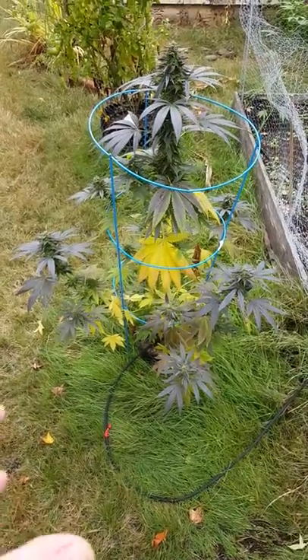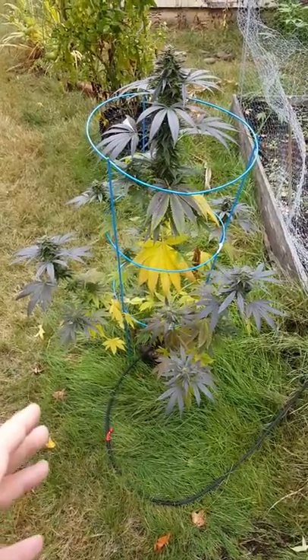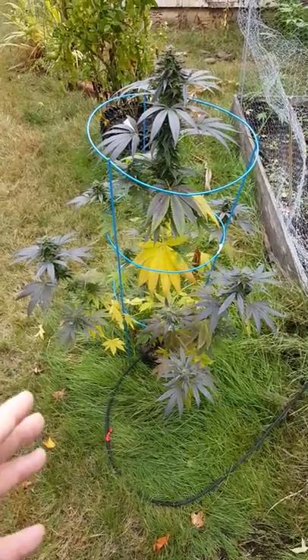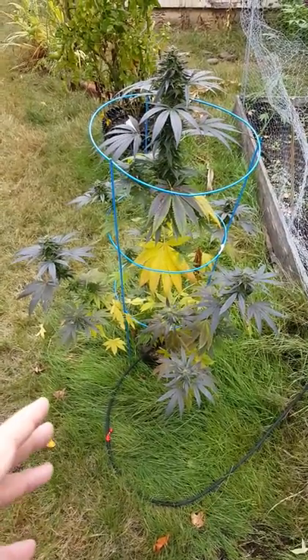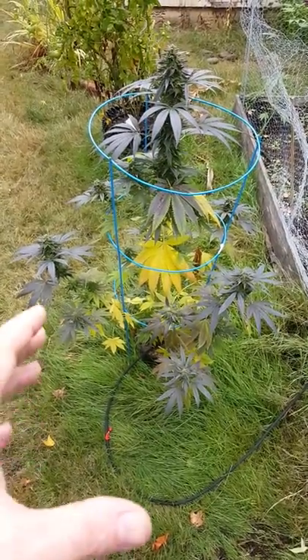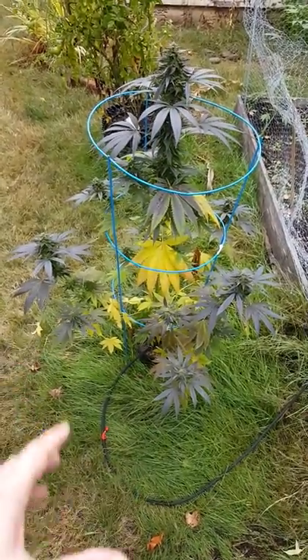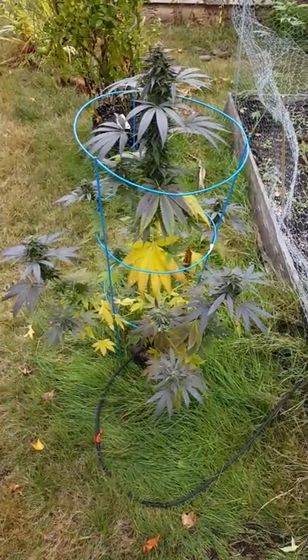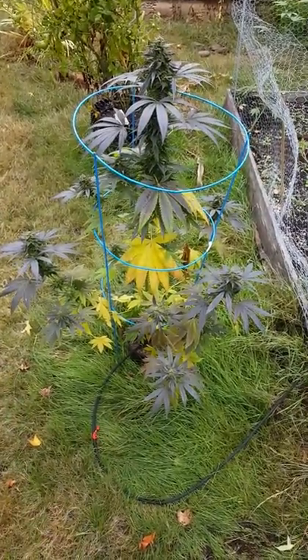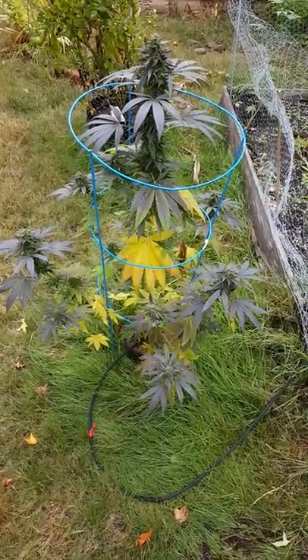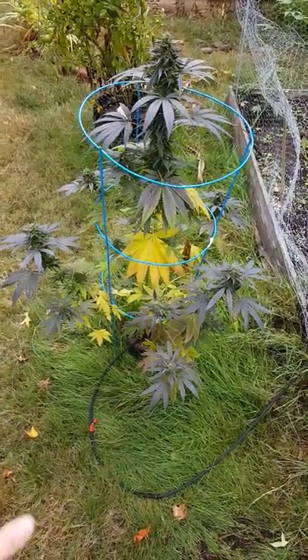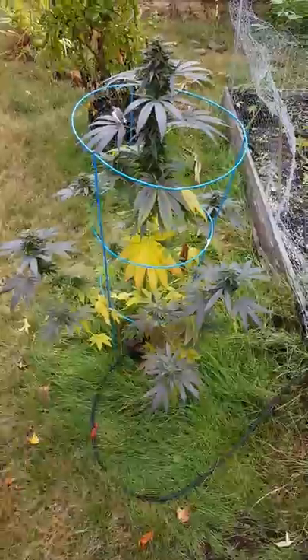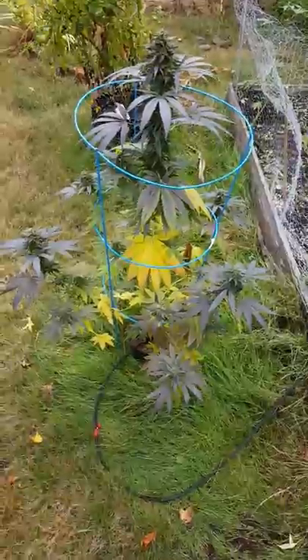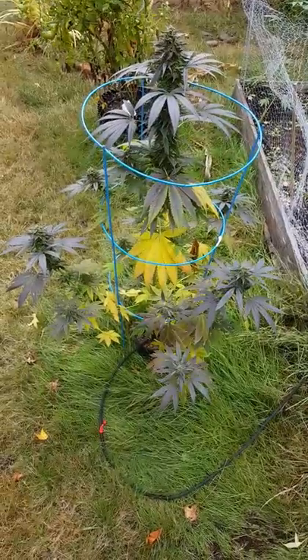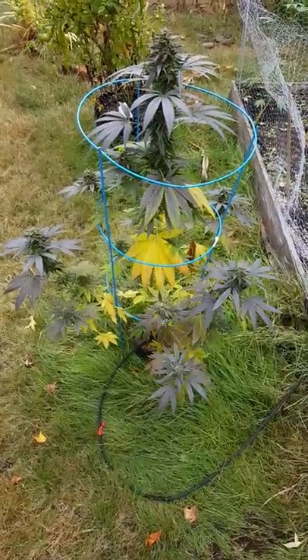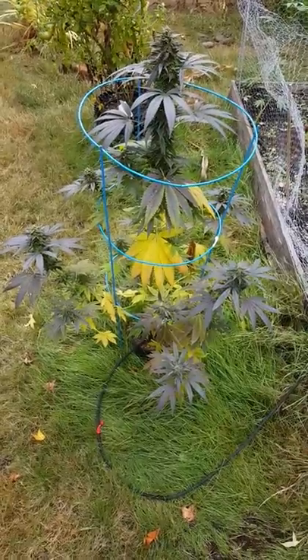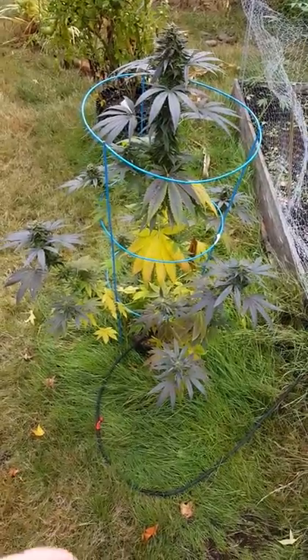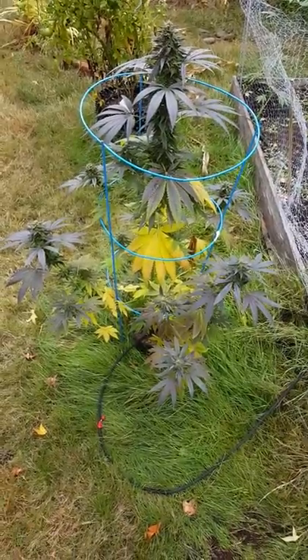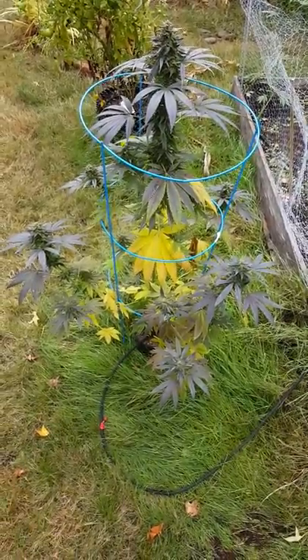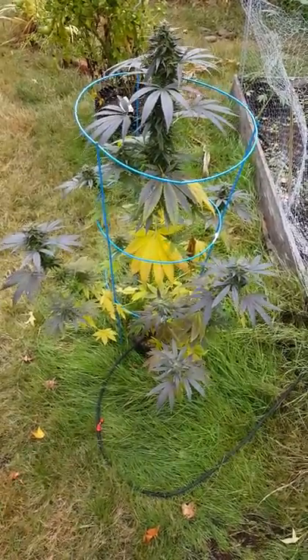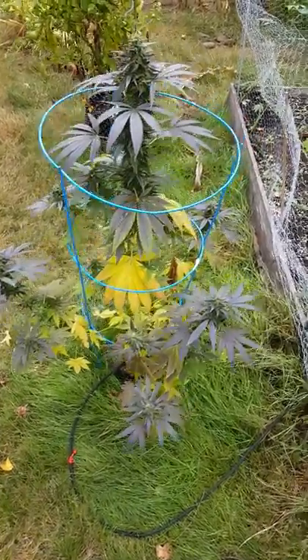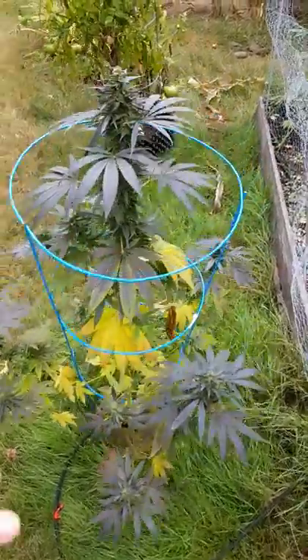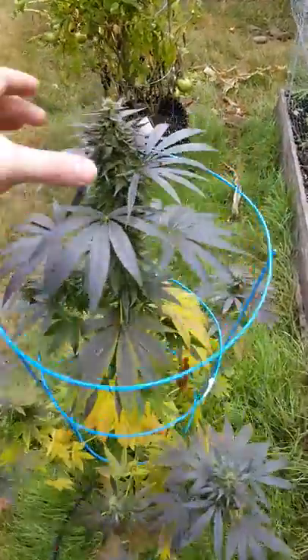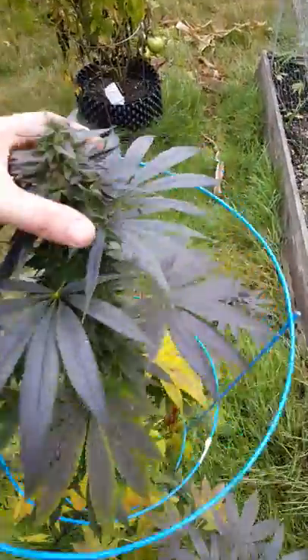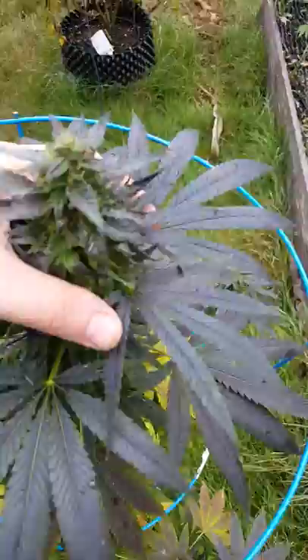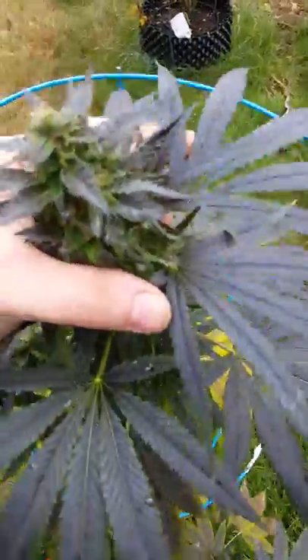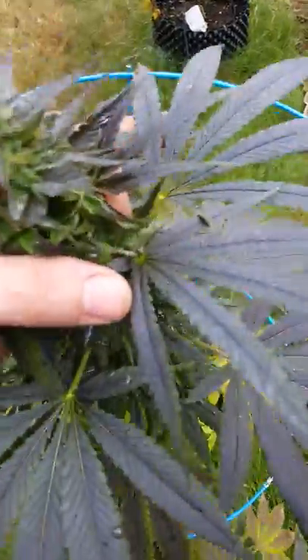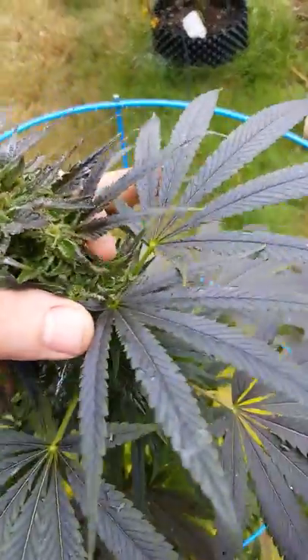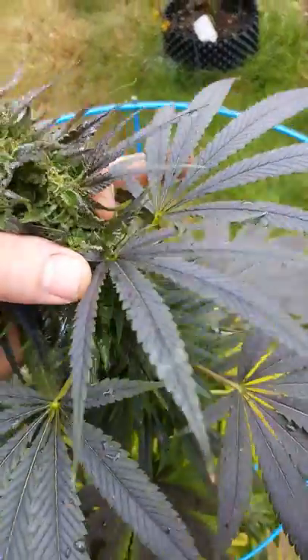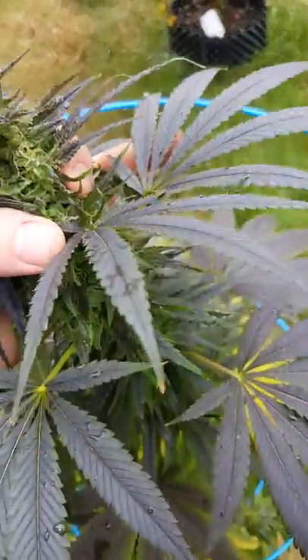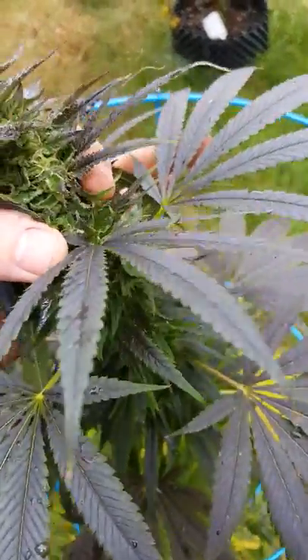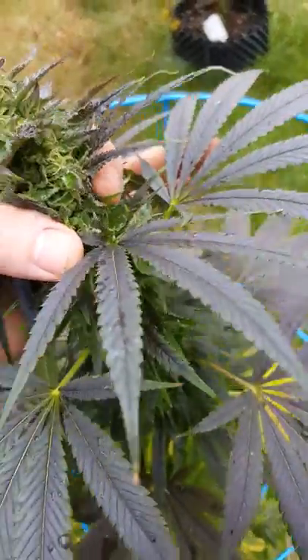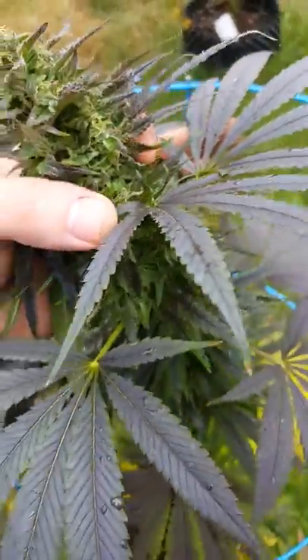I added Dr. Earth's Flower Girl for the bloom formula and some other things too that are really important. One-gallon pot — look at that. Can't get my hand around it.